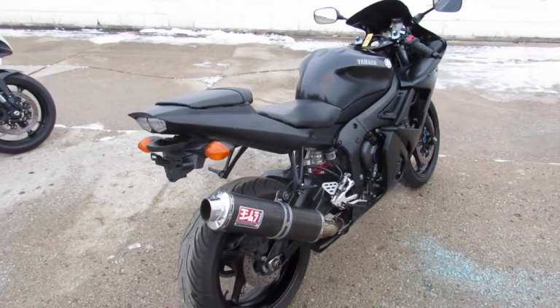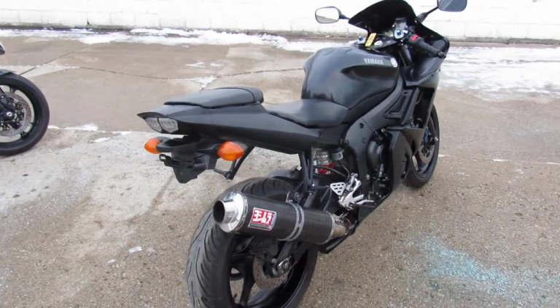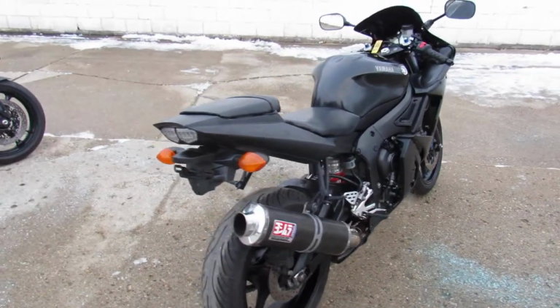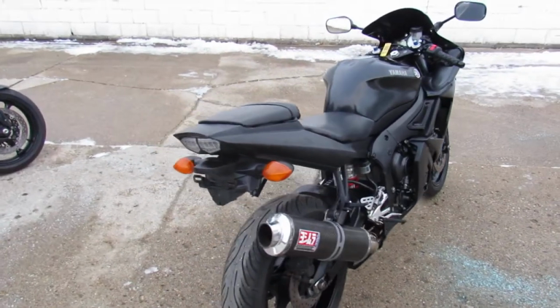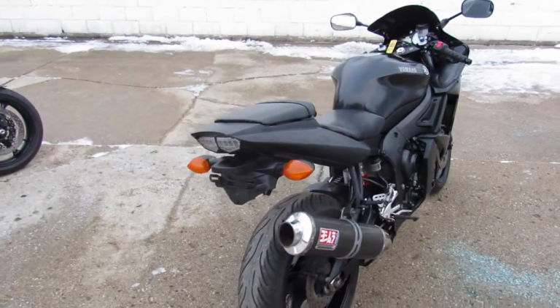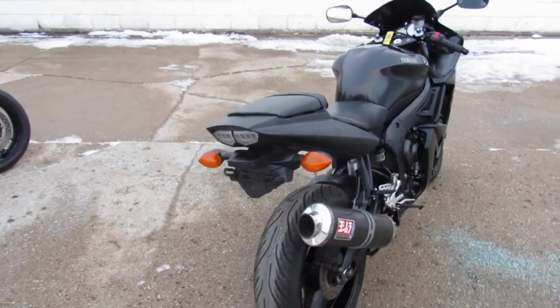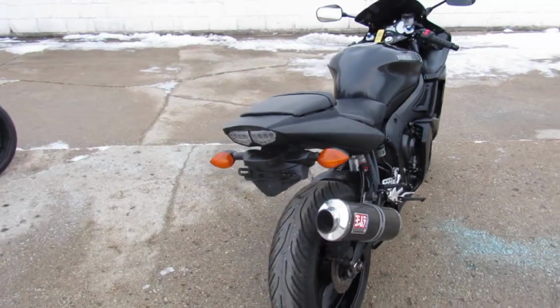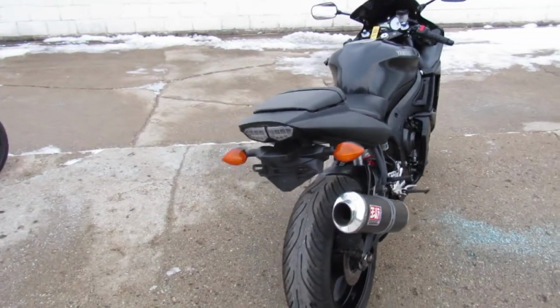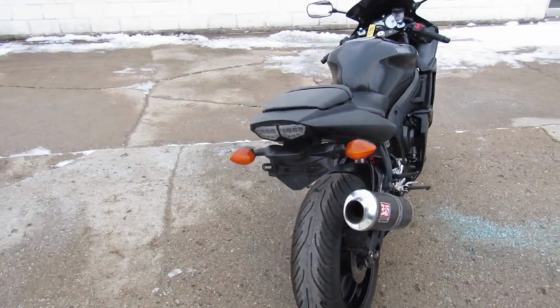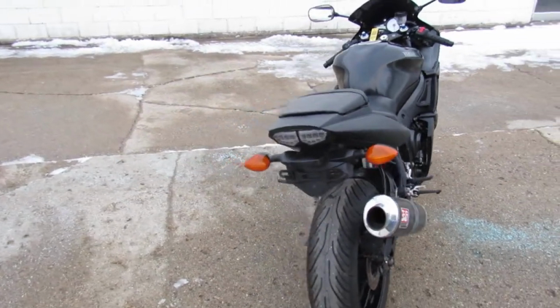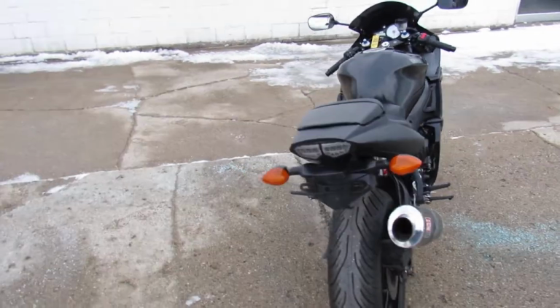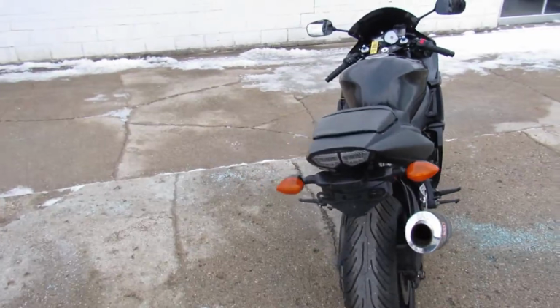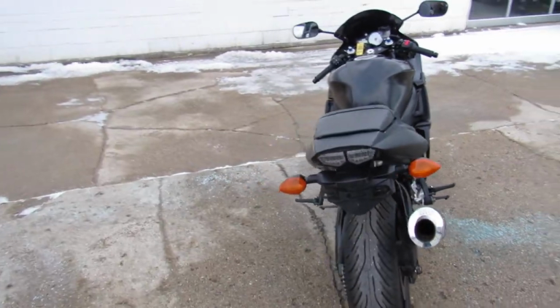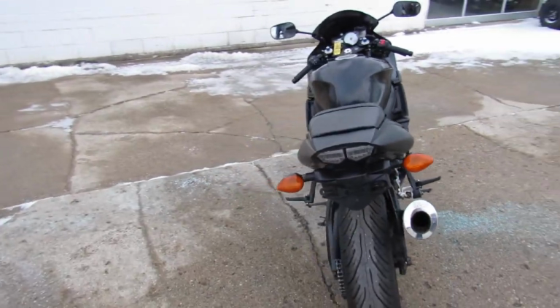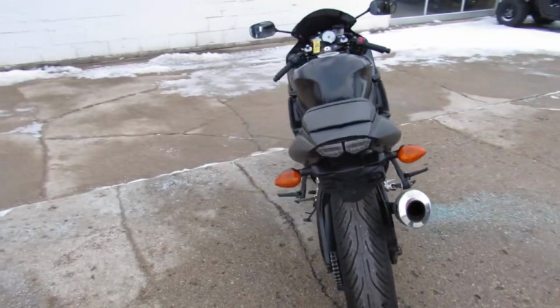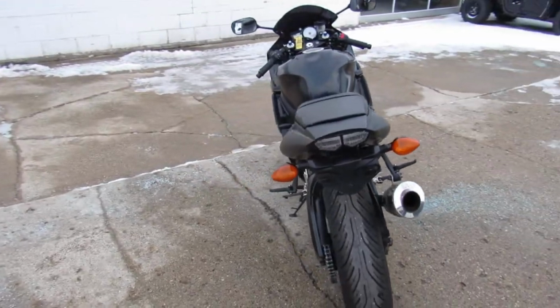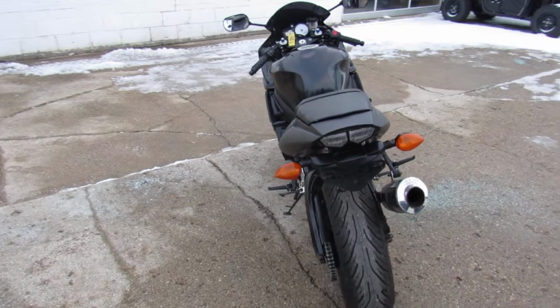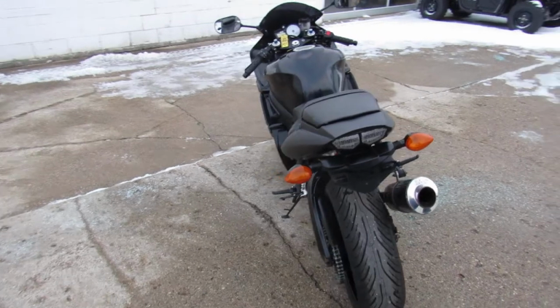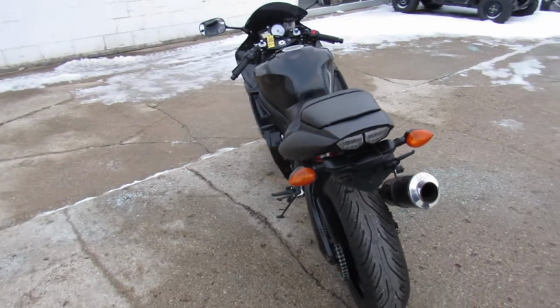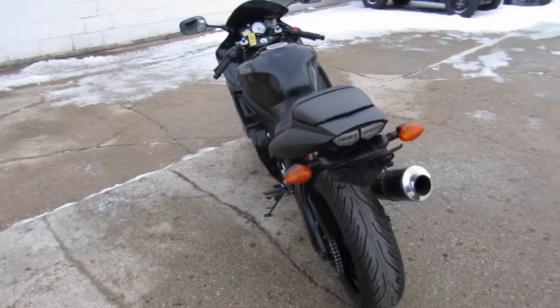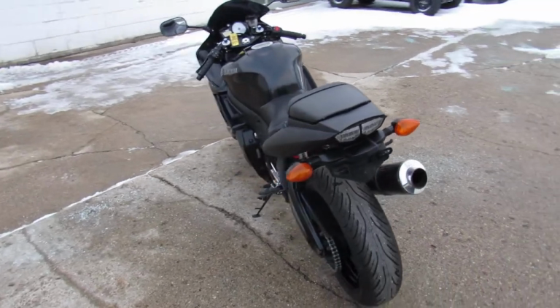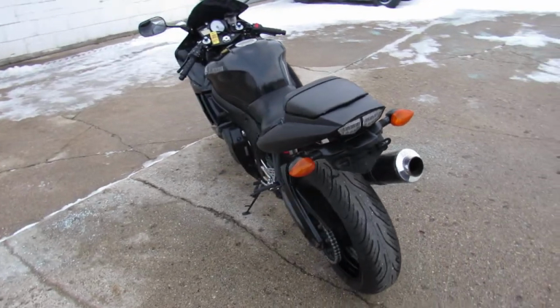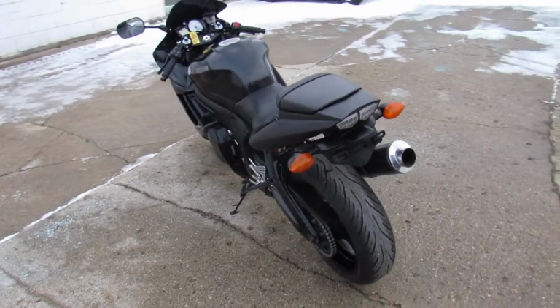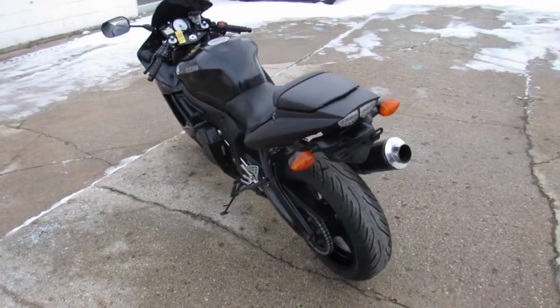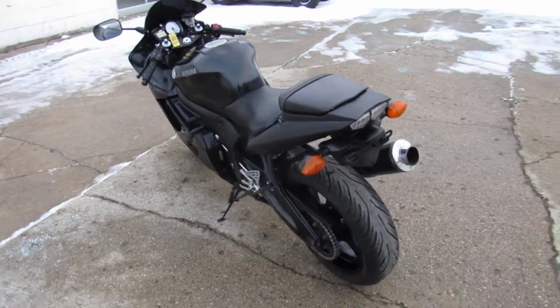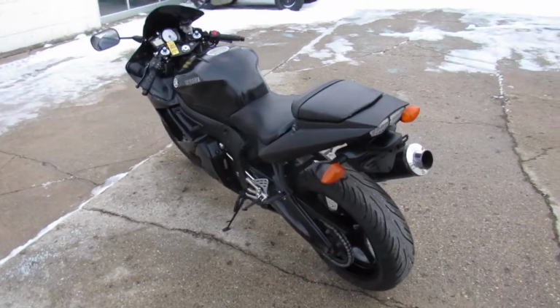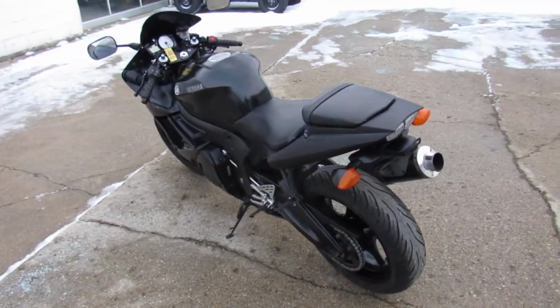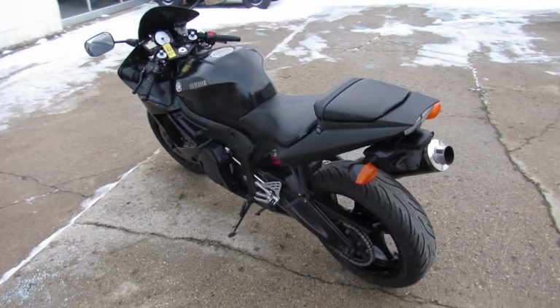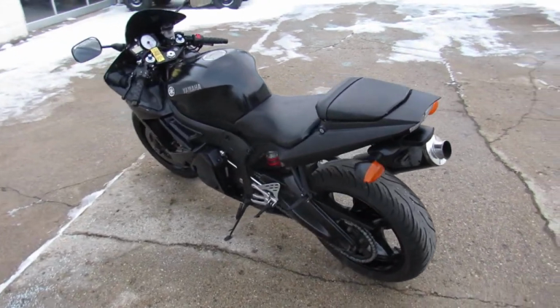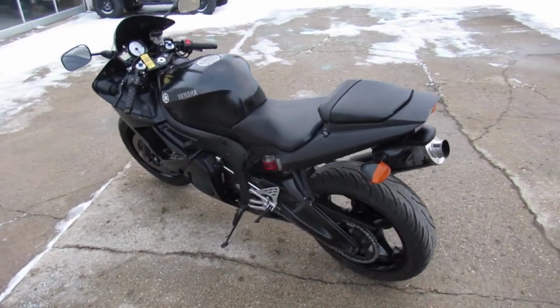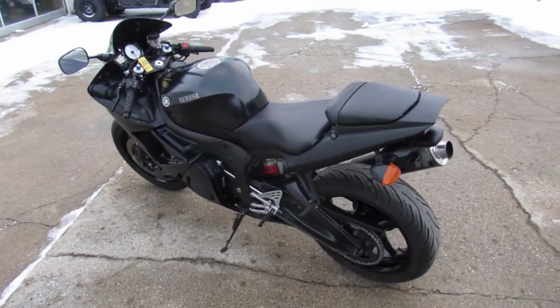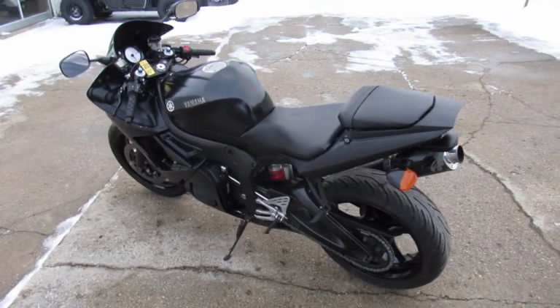Great bike for the money, give us a call, we'll get it done. Financing for everyone, 810-648-9500.